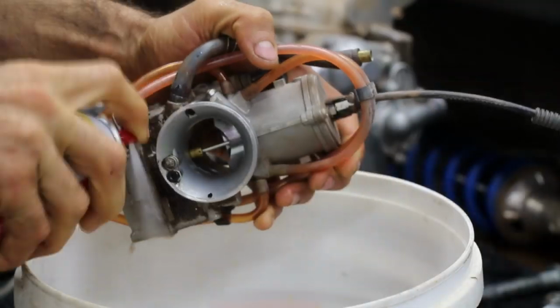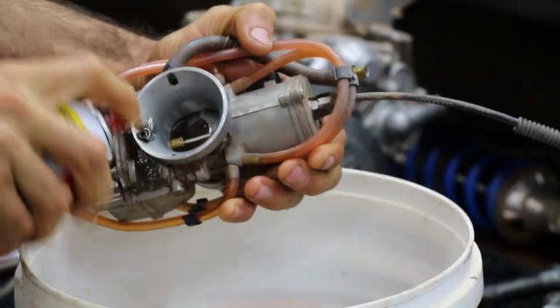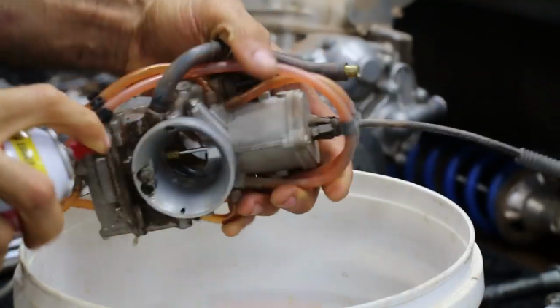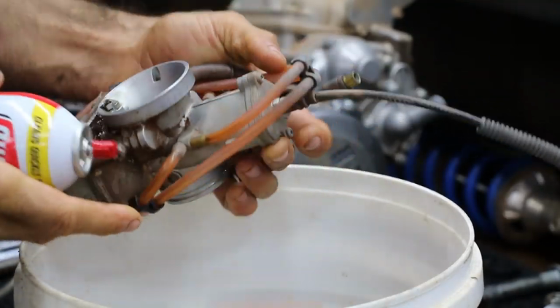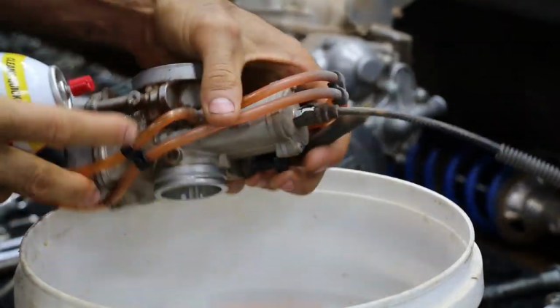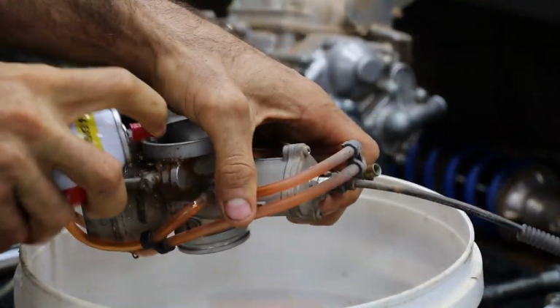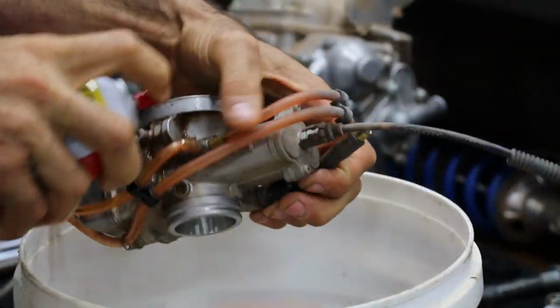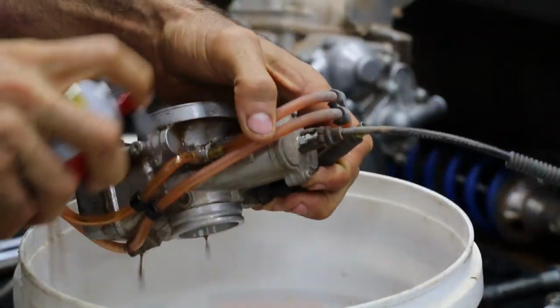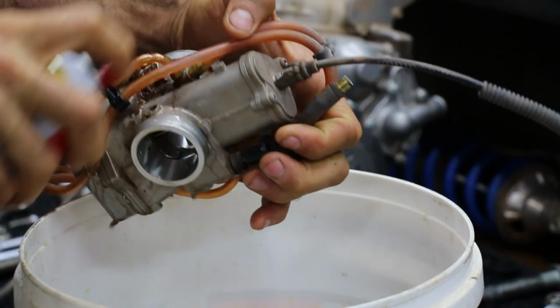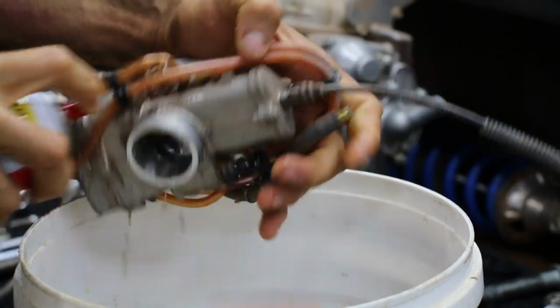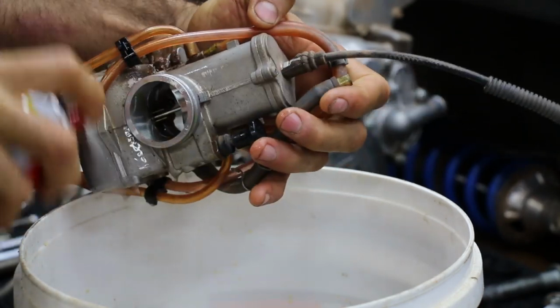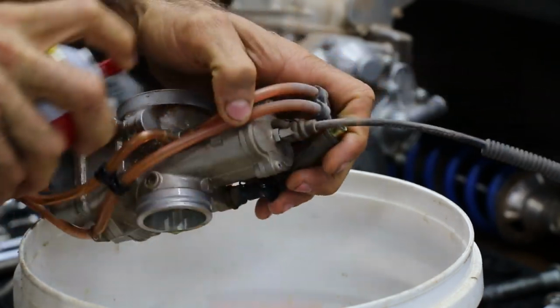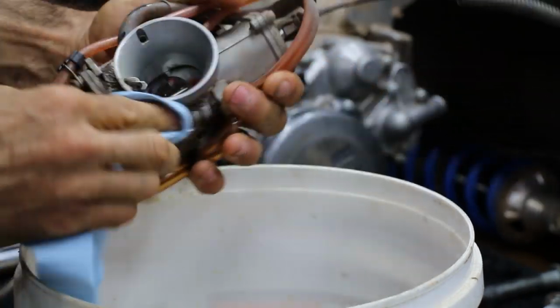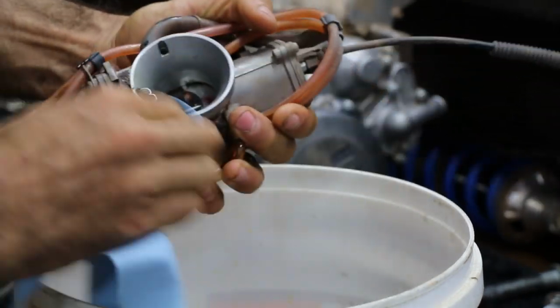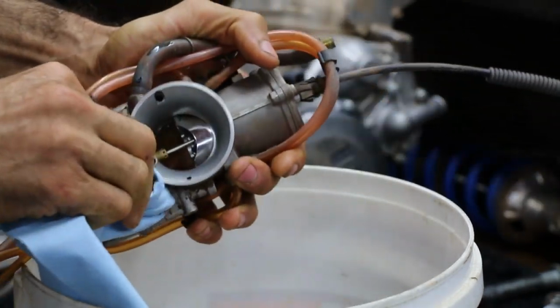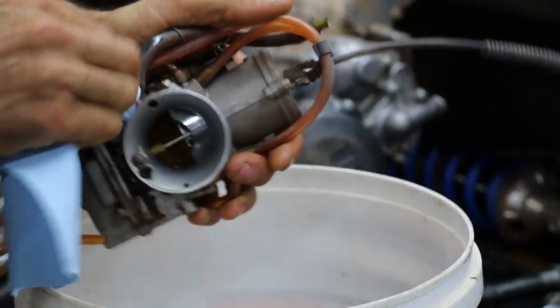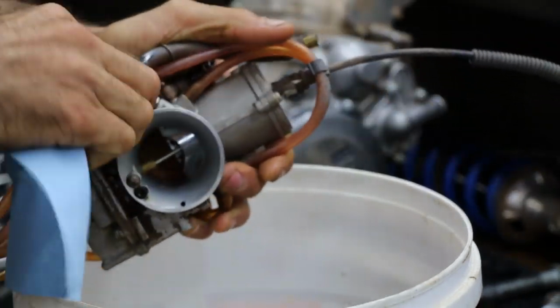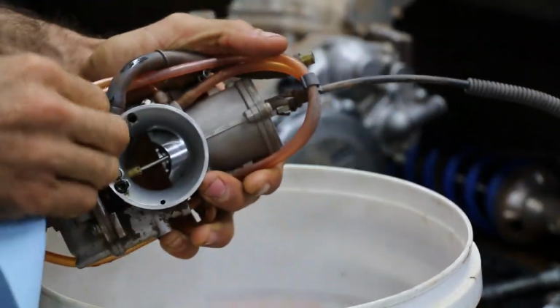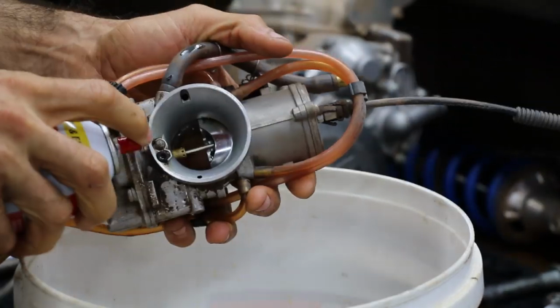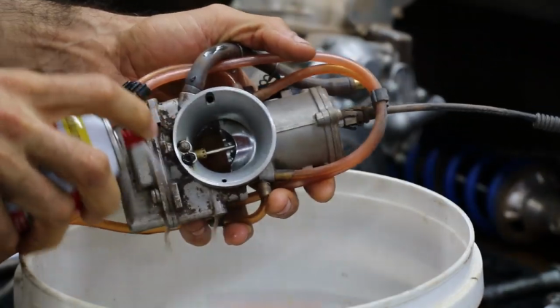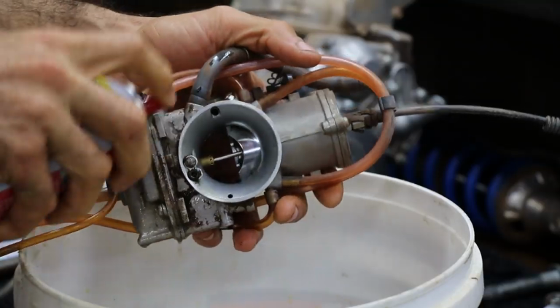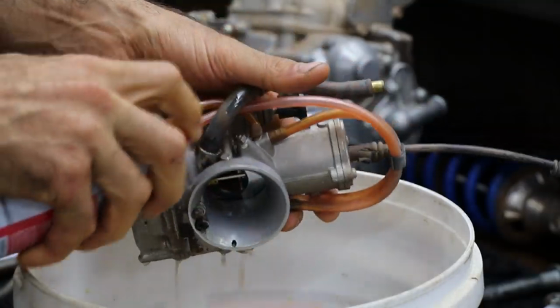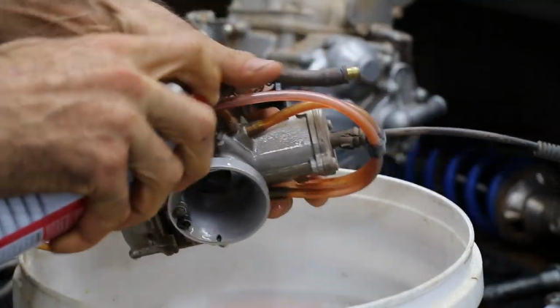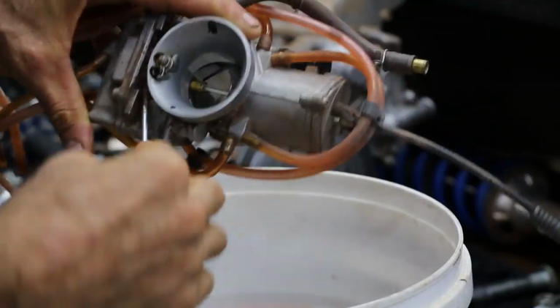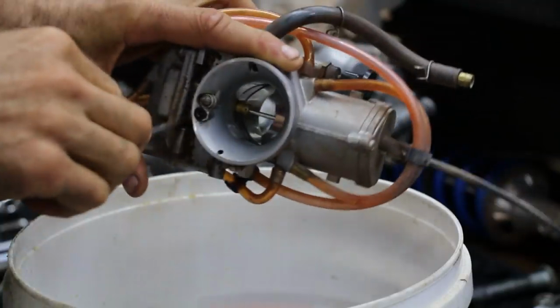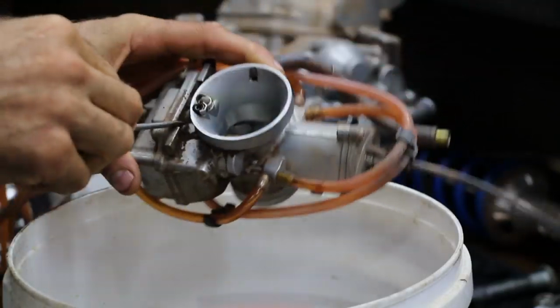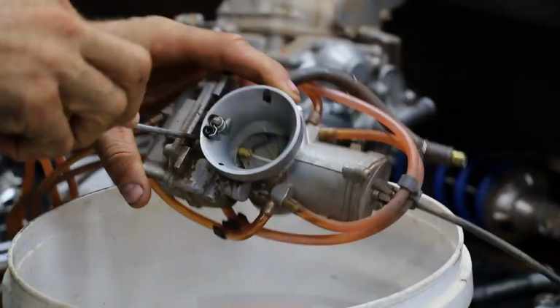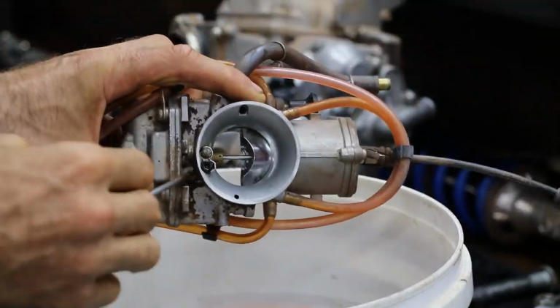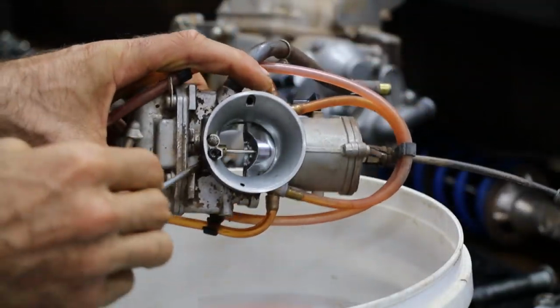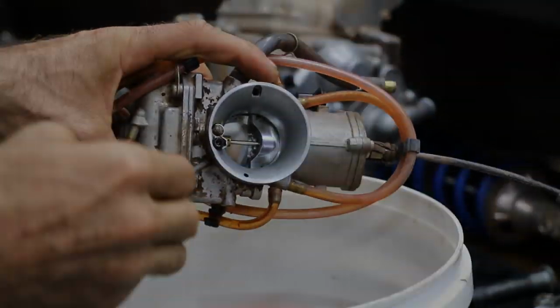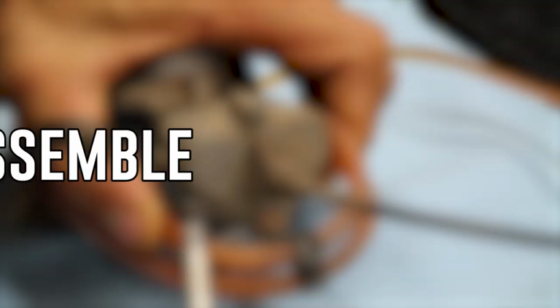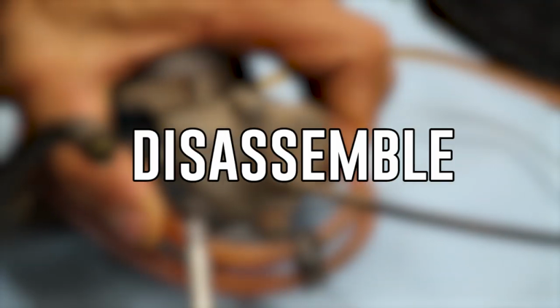I use liberal amounts of carb spray — just get after it, get rid of all the dirt and gunk on the outside. This carburetor here obviously hasn't been serviced in a while. I even use a pick or a screwdriver to knock loose some of these more solid sections.